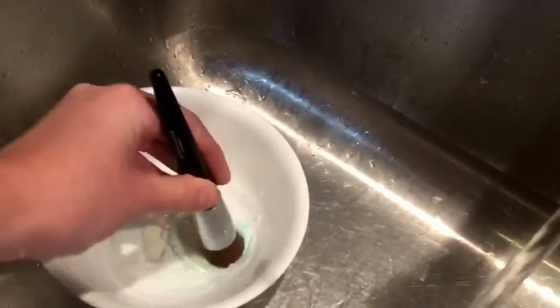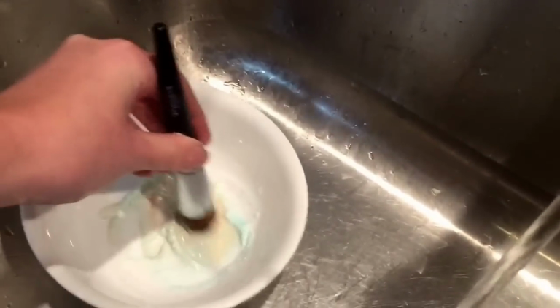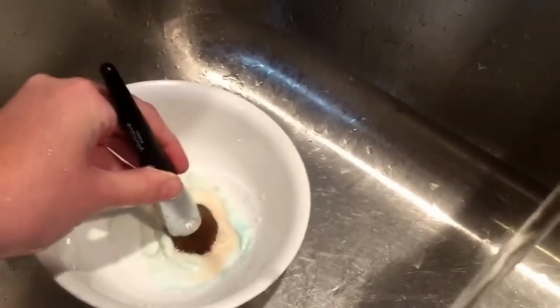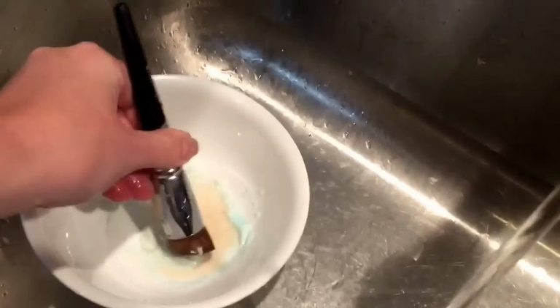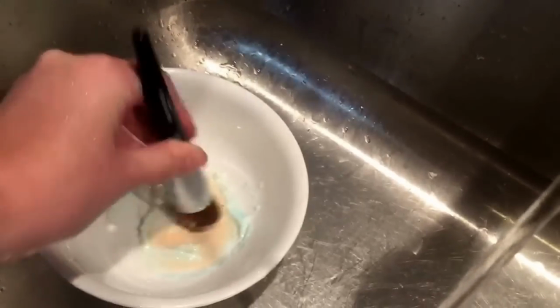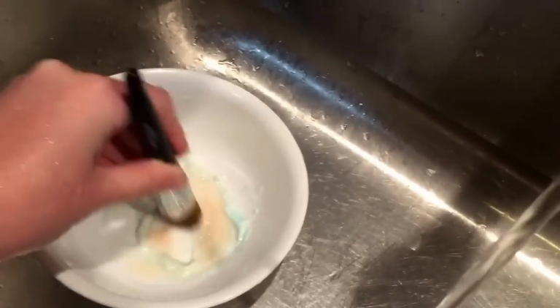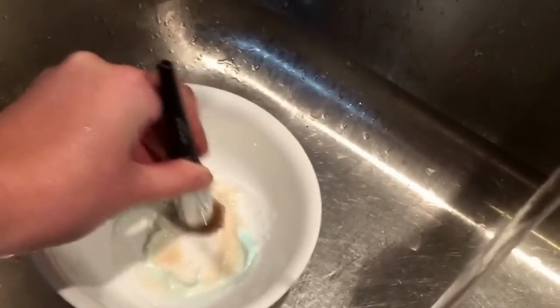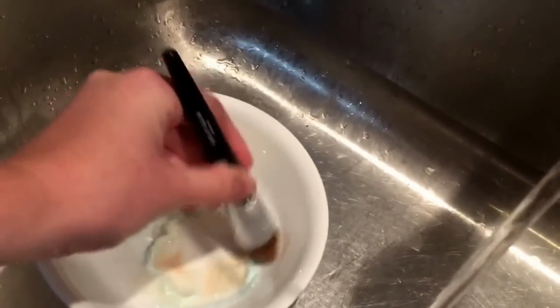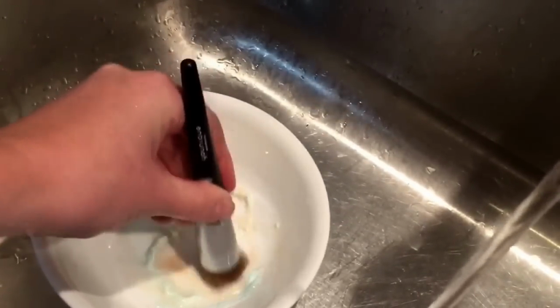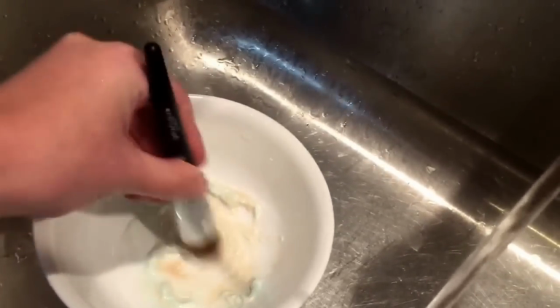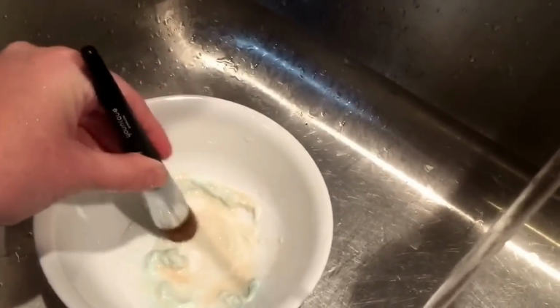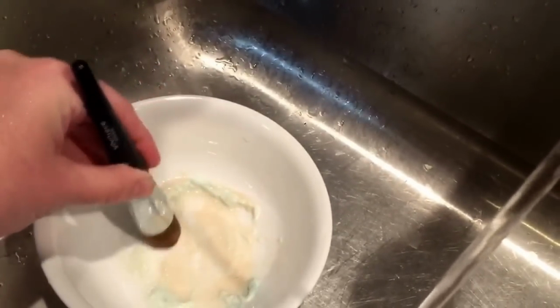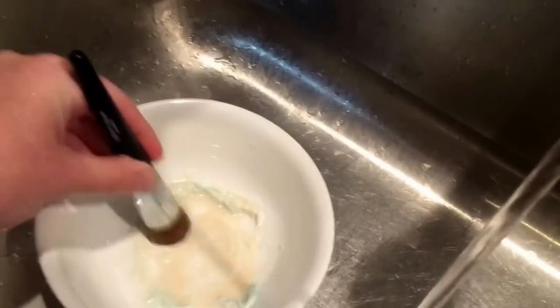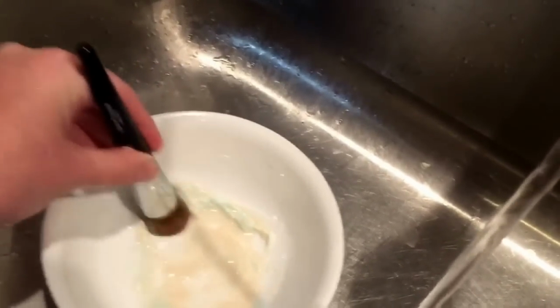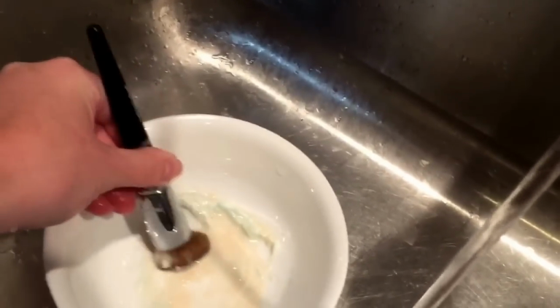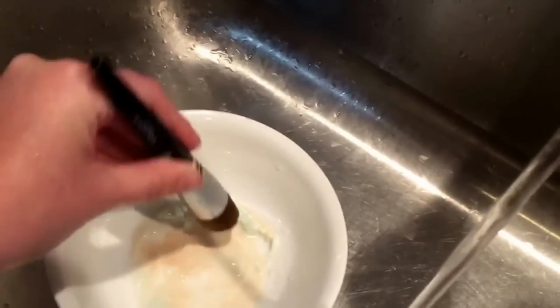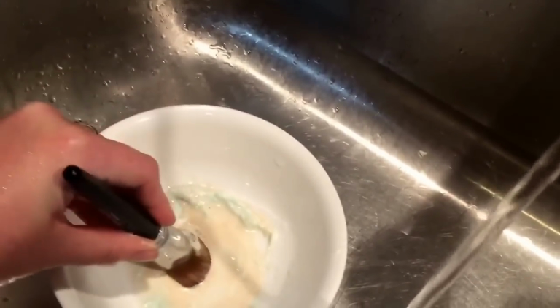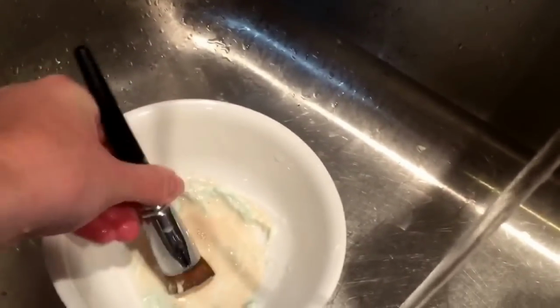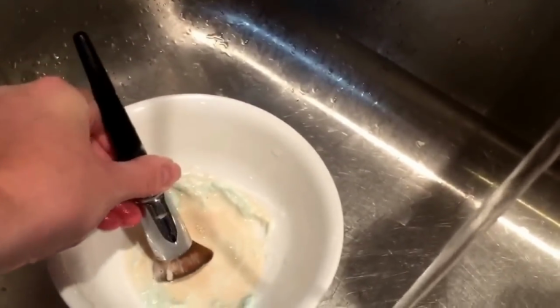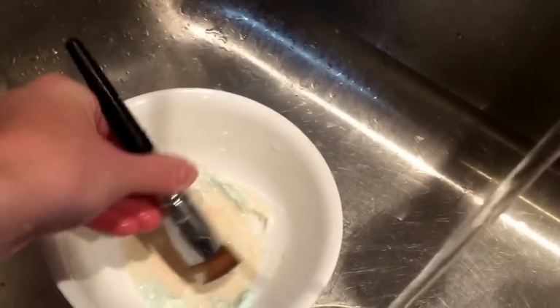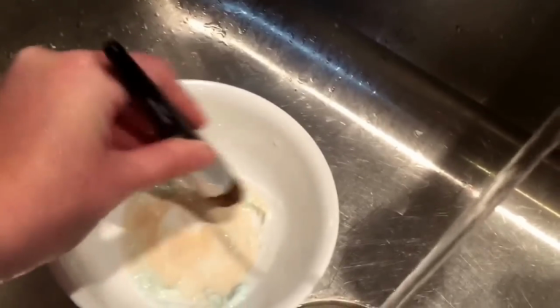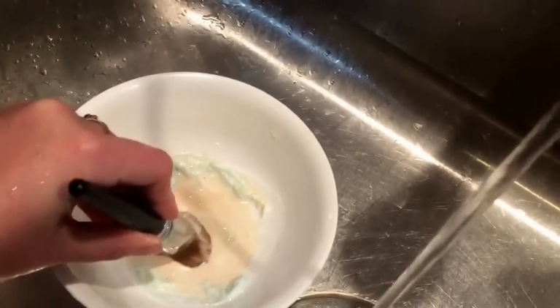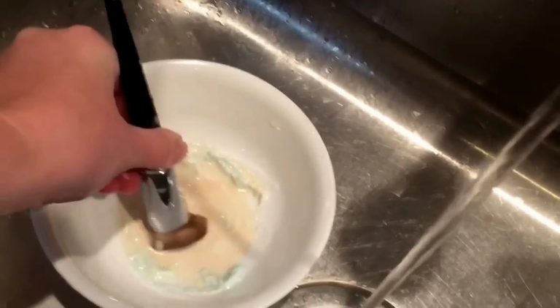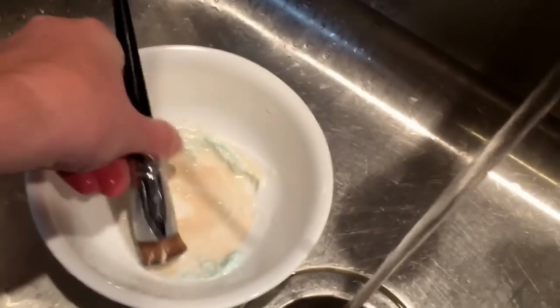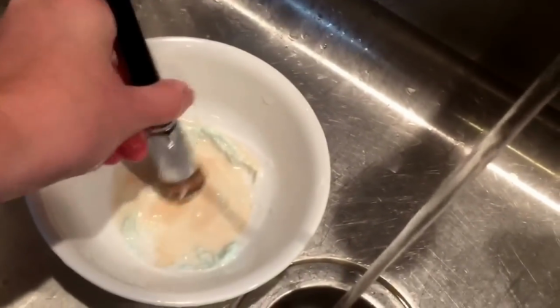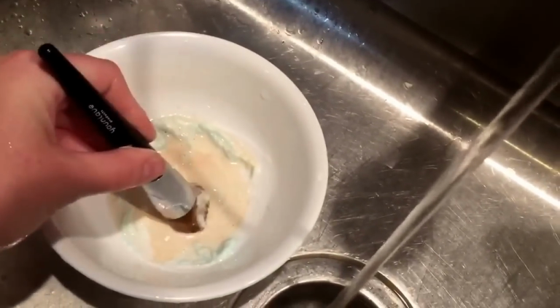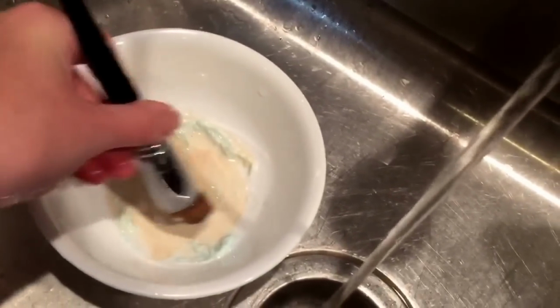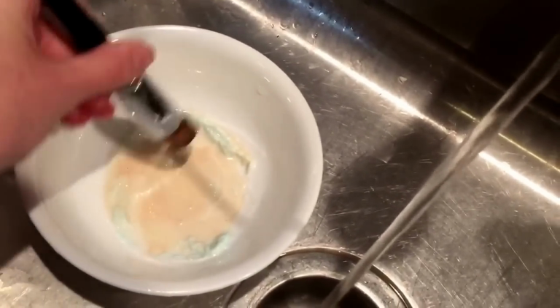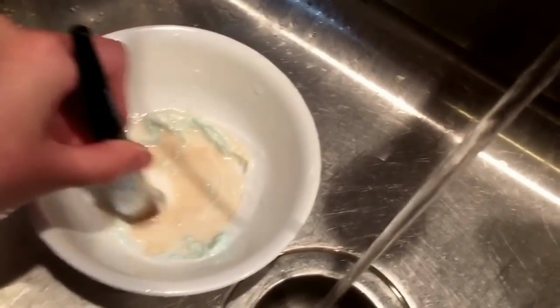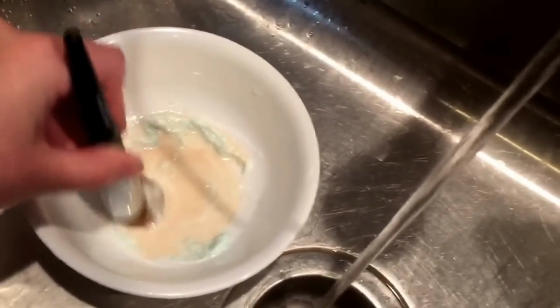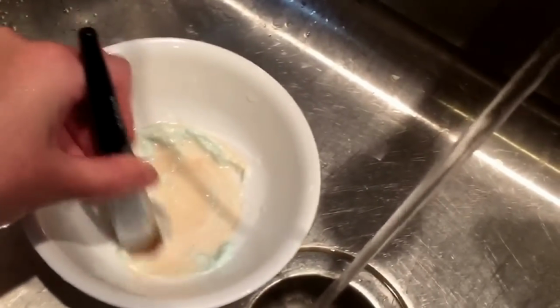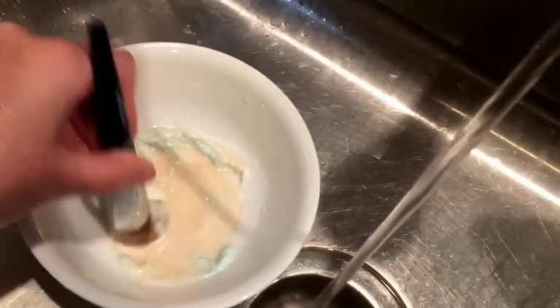I know some people use to-go containers from places like Wendy's that they put their fries in. You can do that as well, but I just use a simple bowl to keep the cleansing solution in and just kind of keep swirling it around.